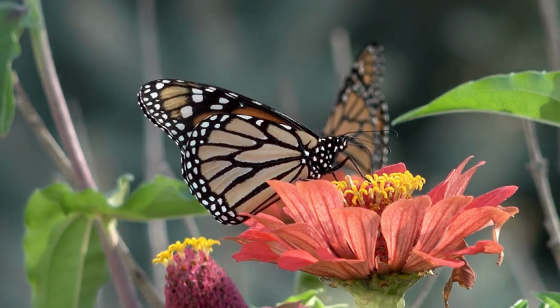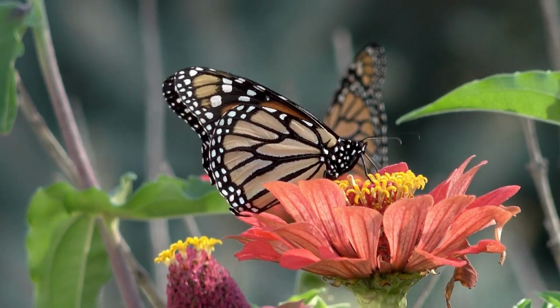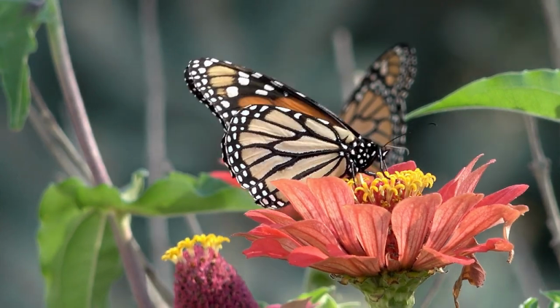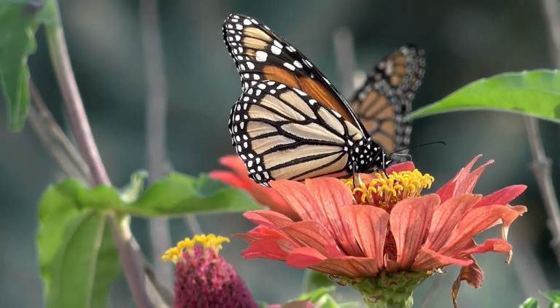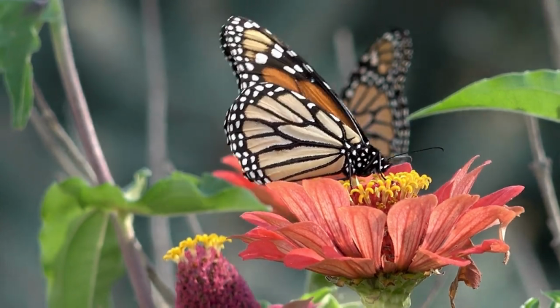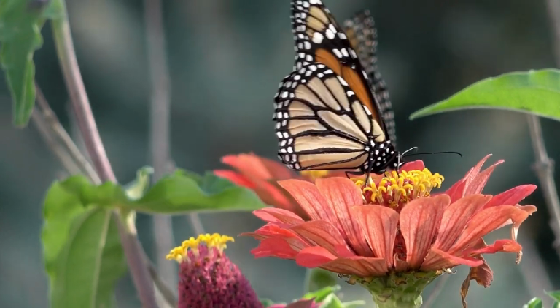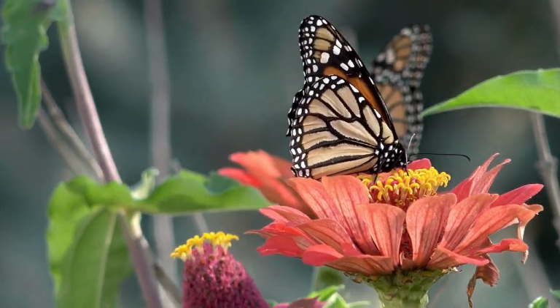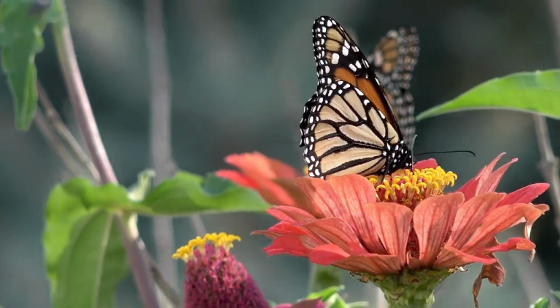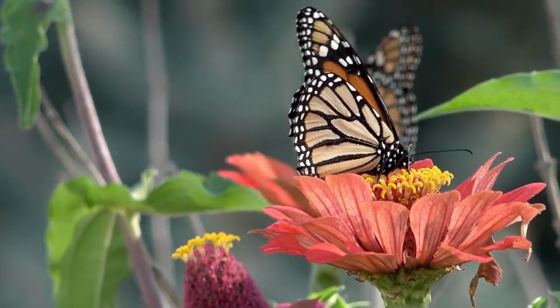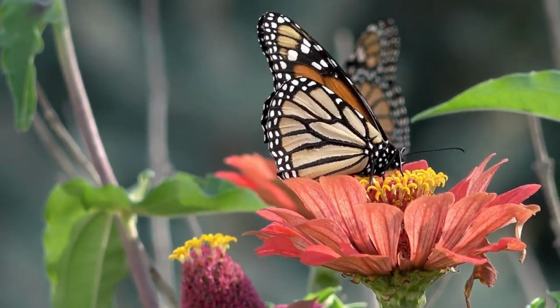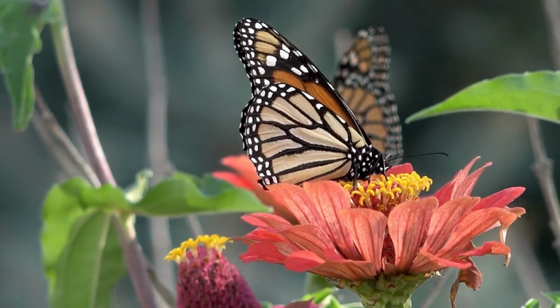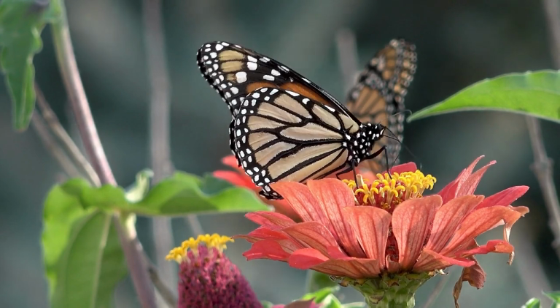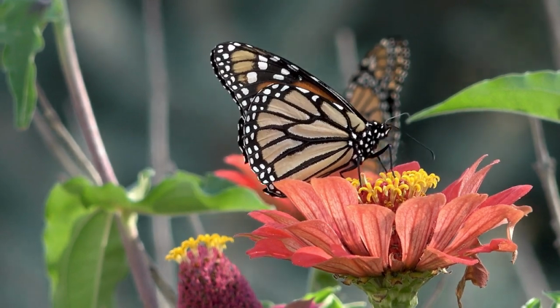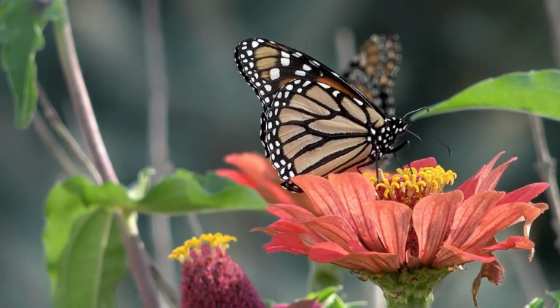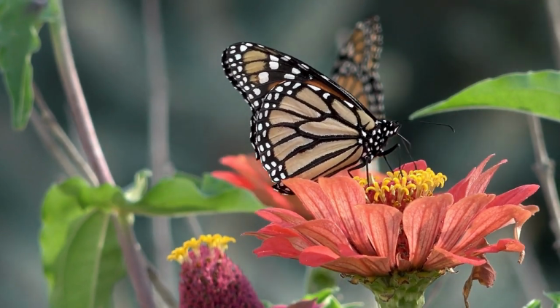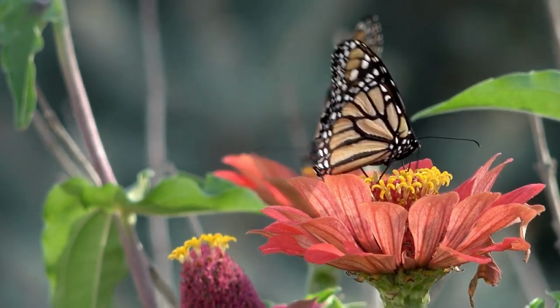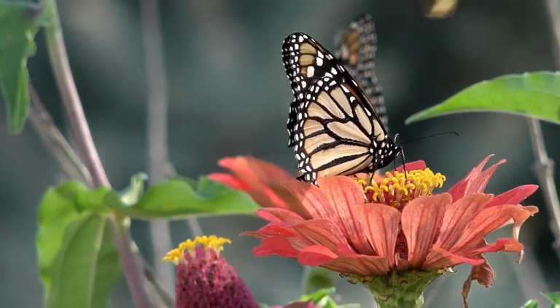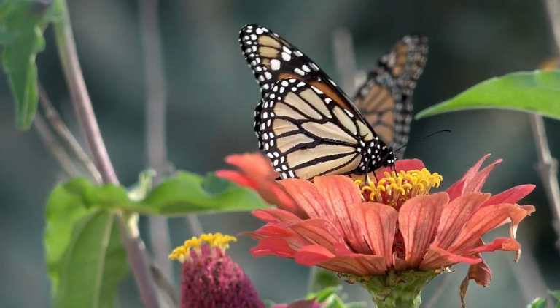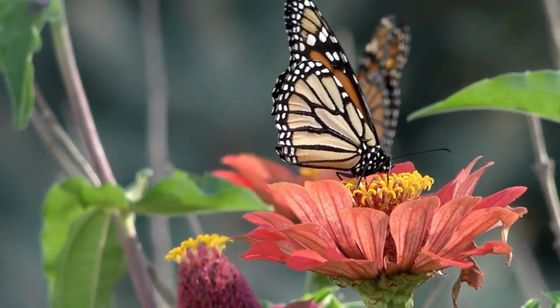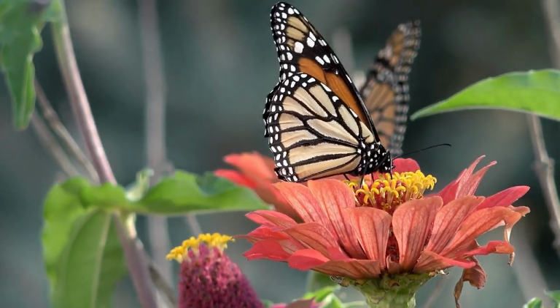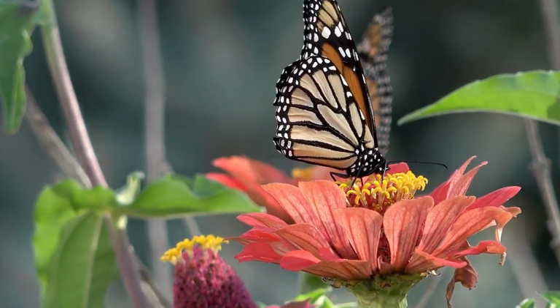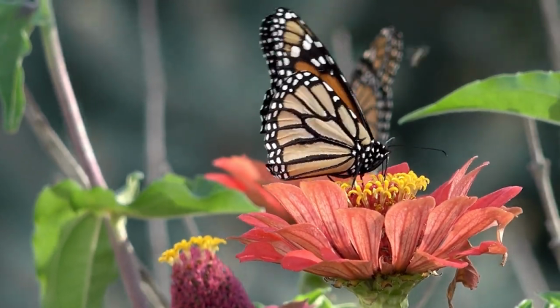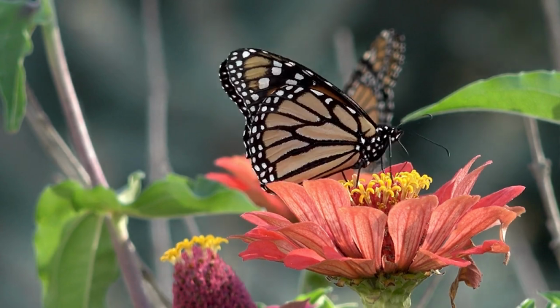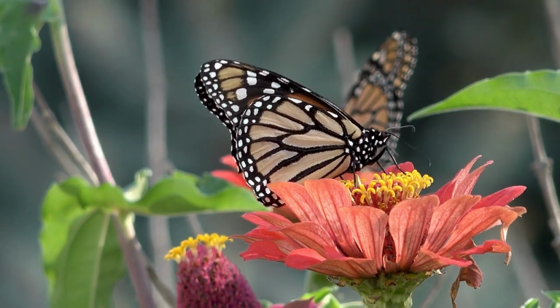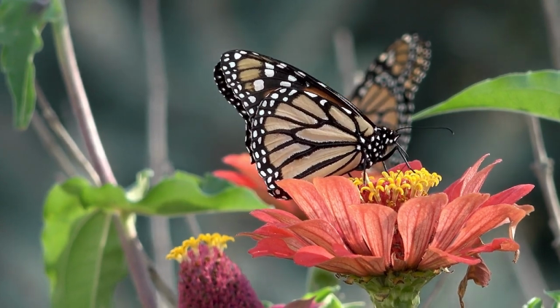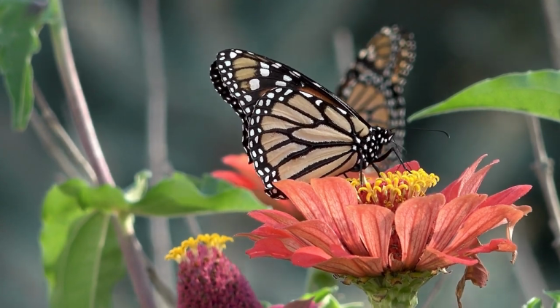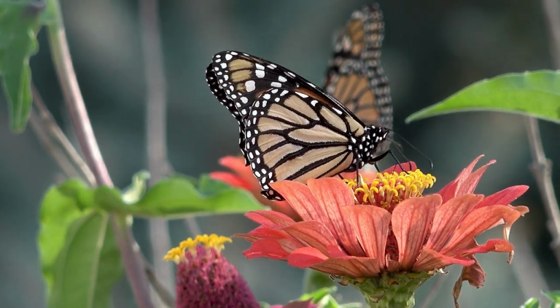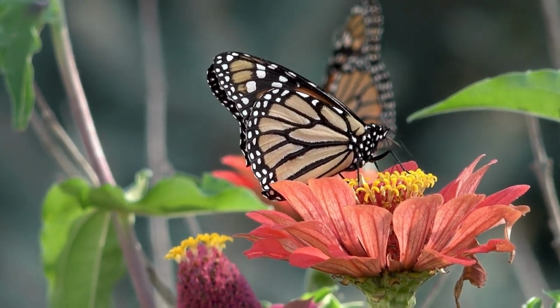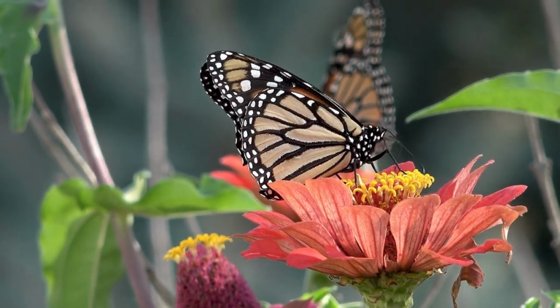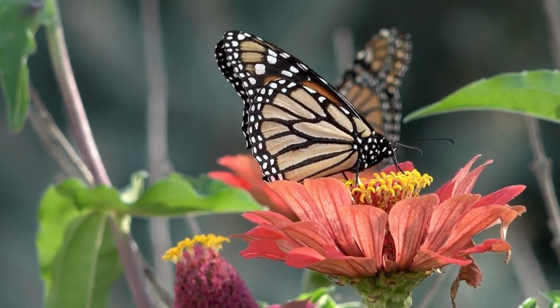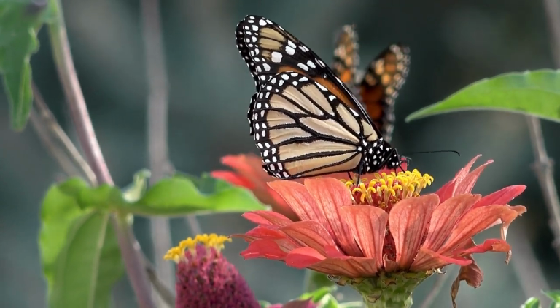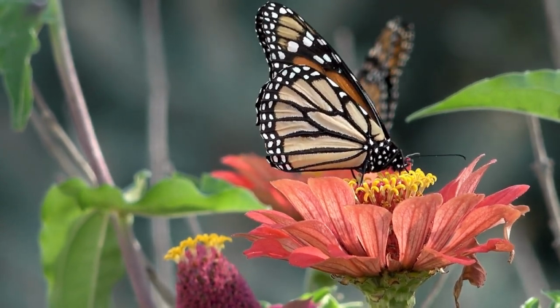Monarch butterflies are in steep decline and populations have plummeted 85% in the past 20 years. The migratory monarch is an endangered species. So what can you do?